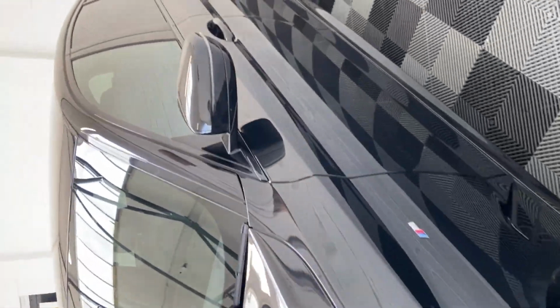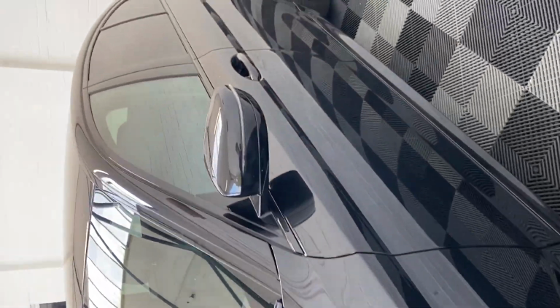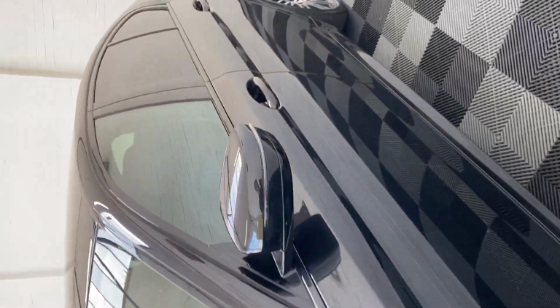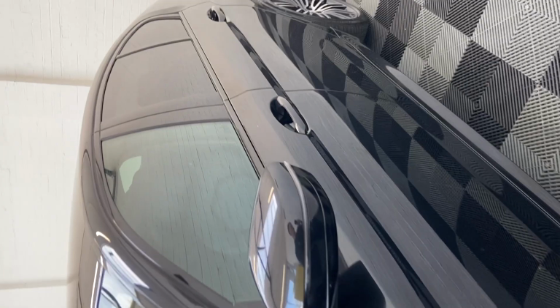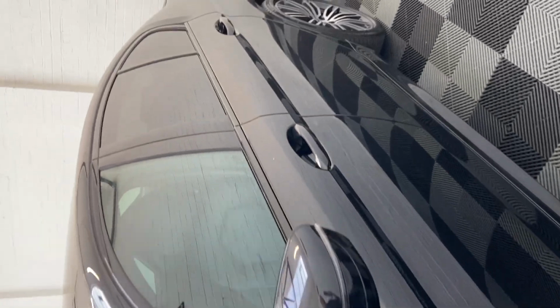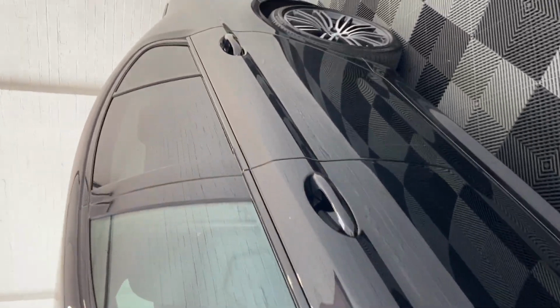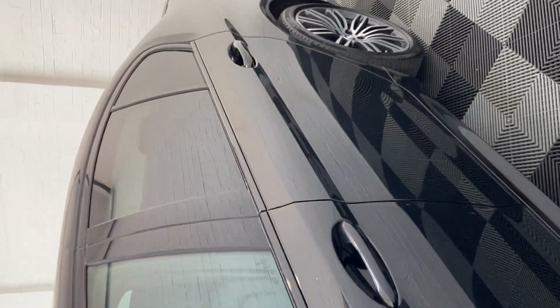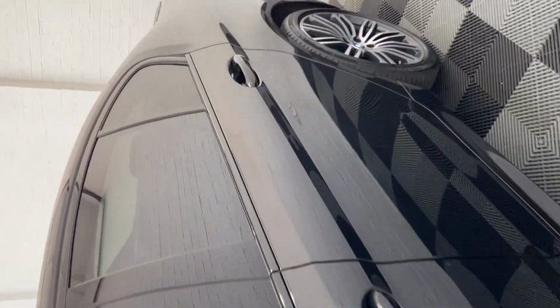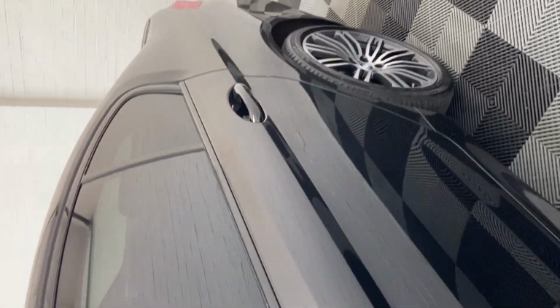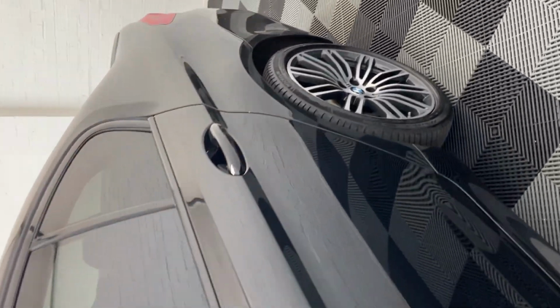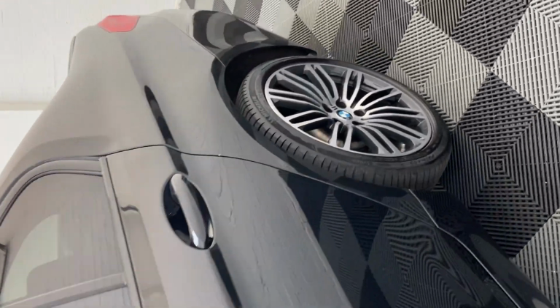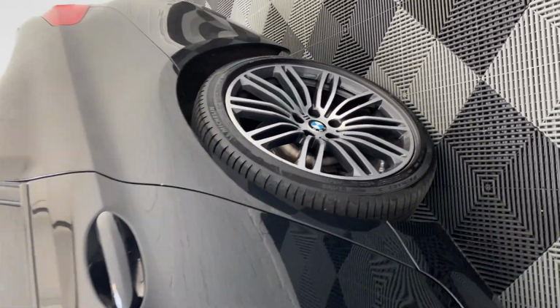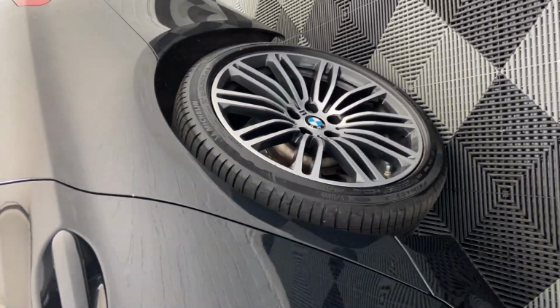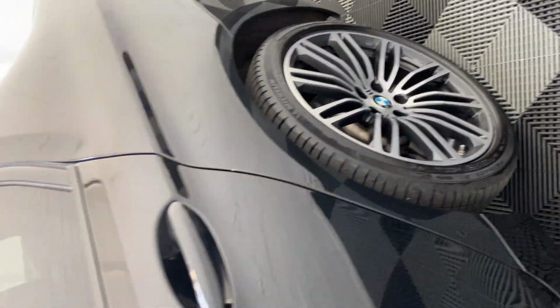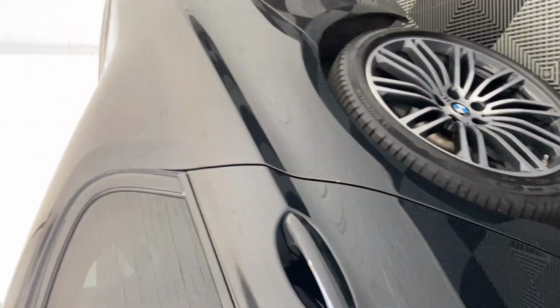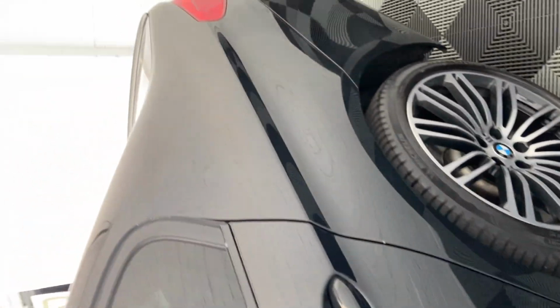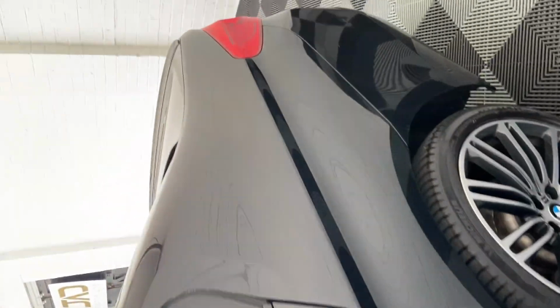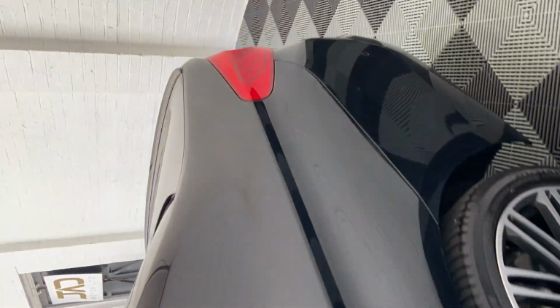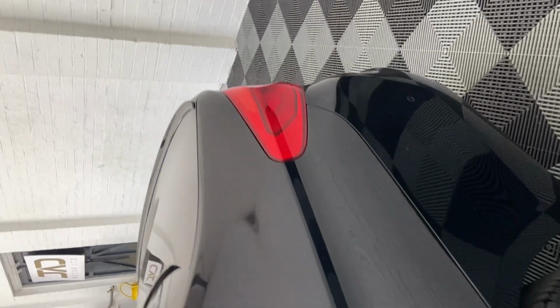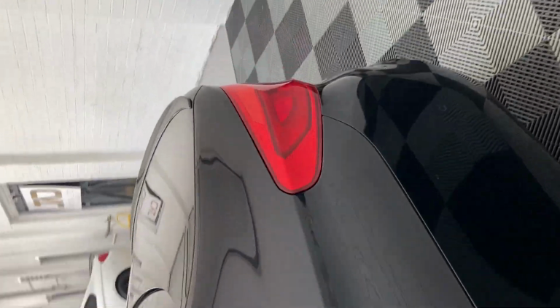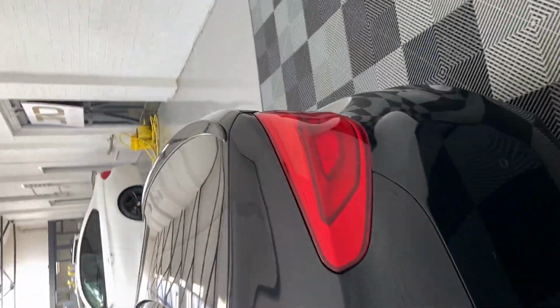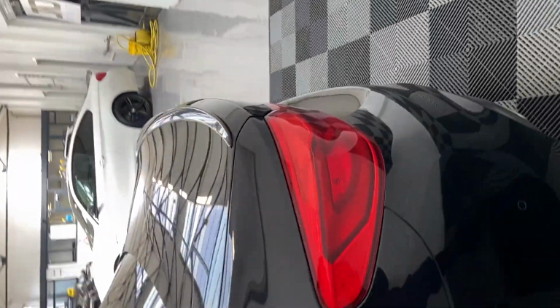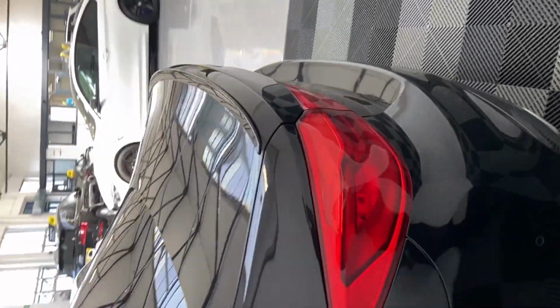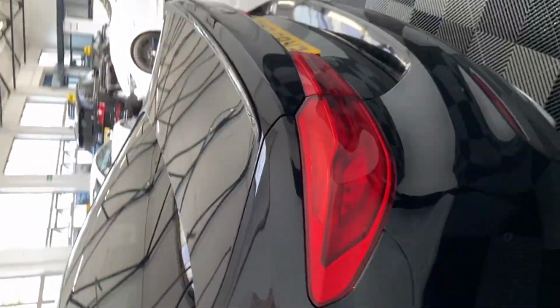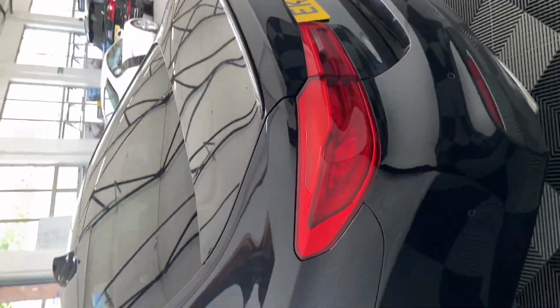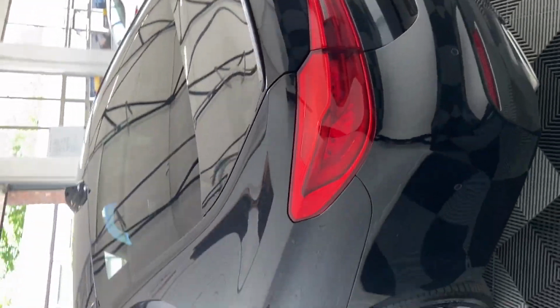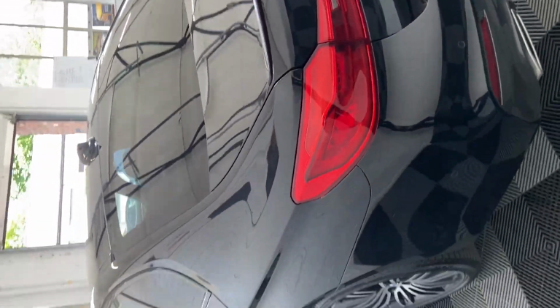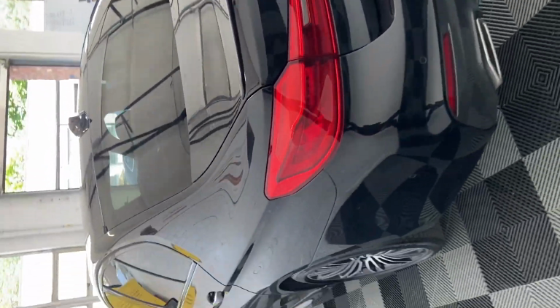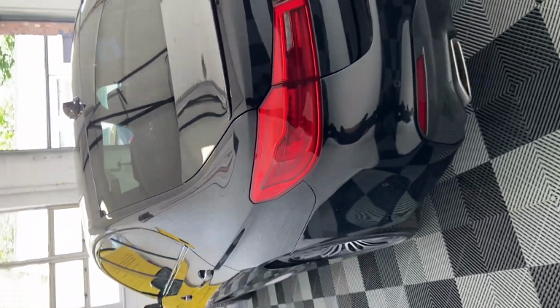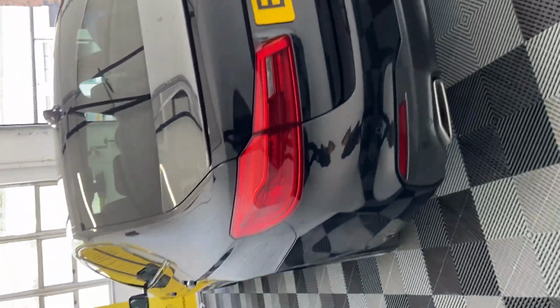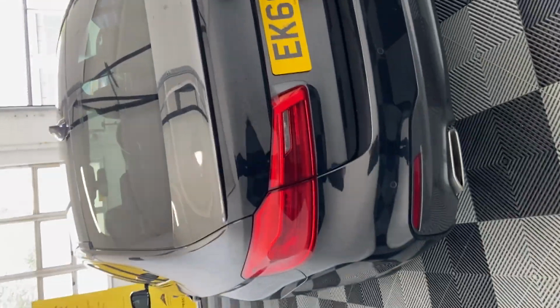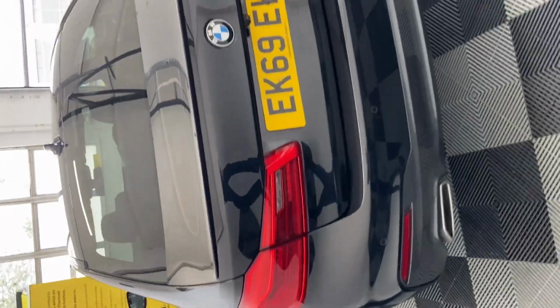This car does come with really nice spec and good service history, which I'll show you shortly within the iDrive system. So as you can see from the outside, no concerns.